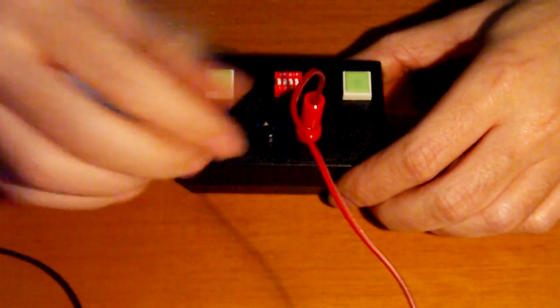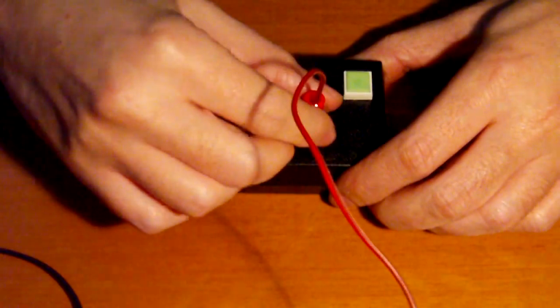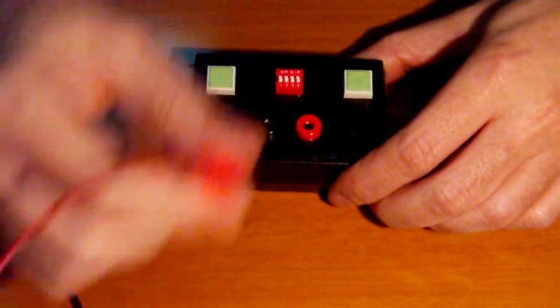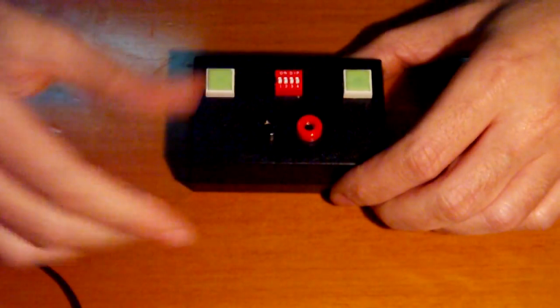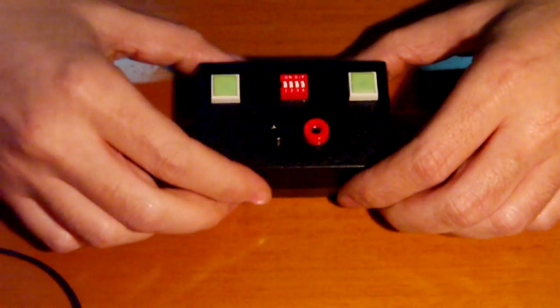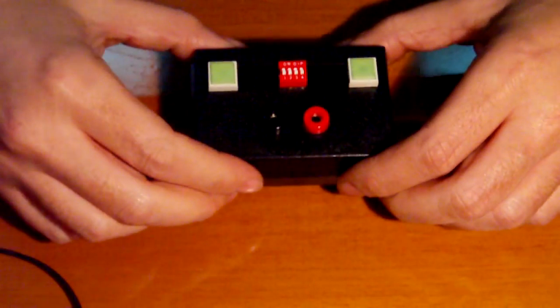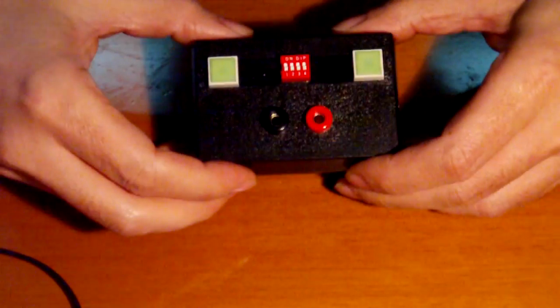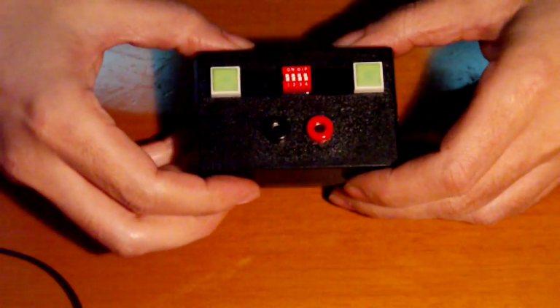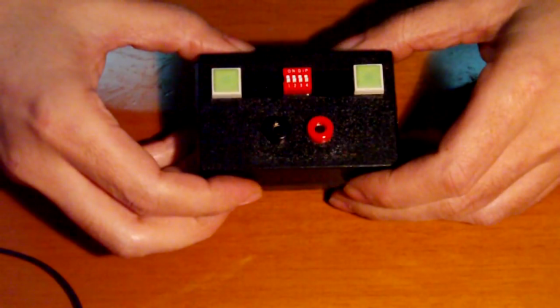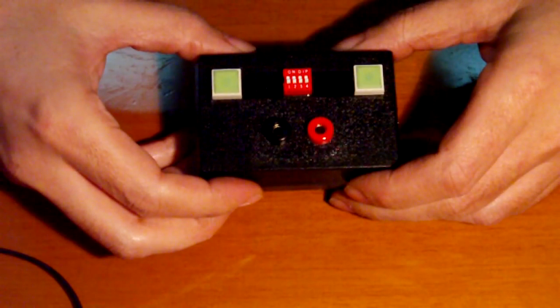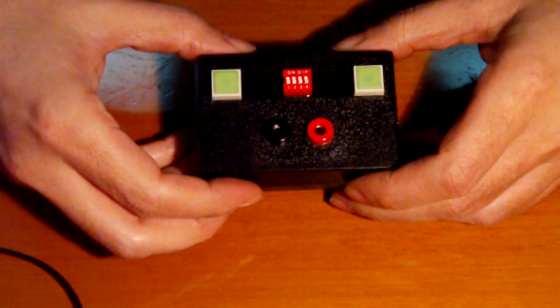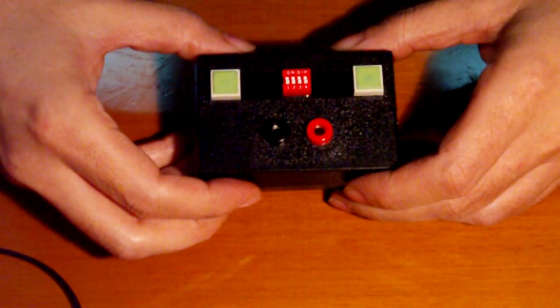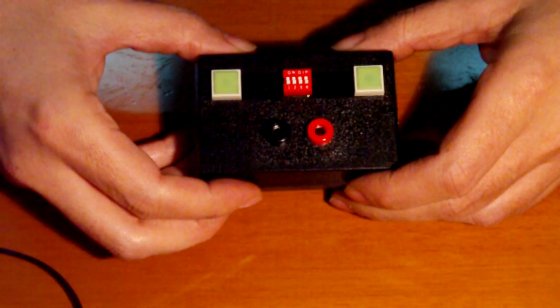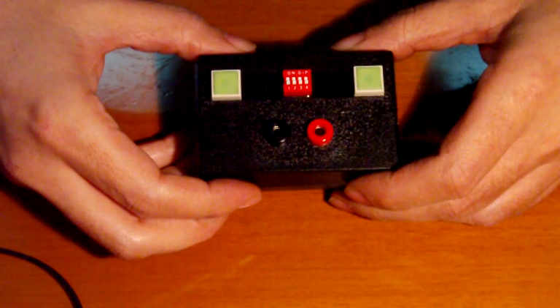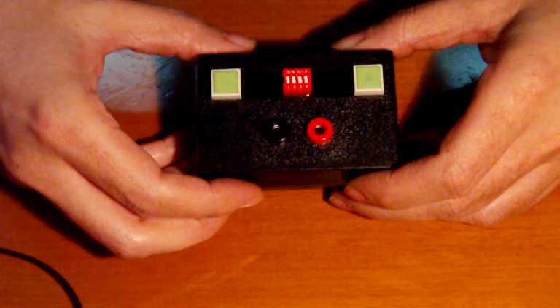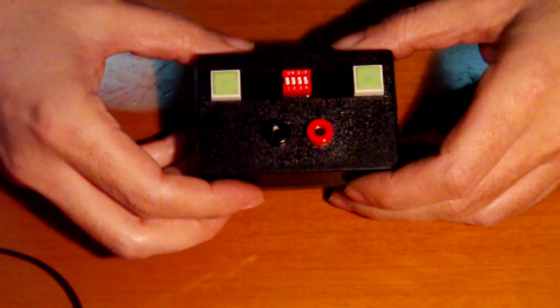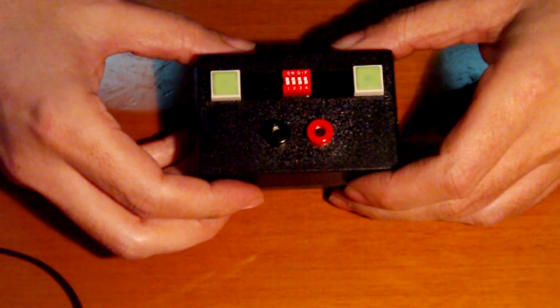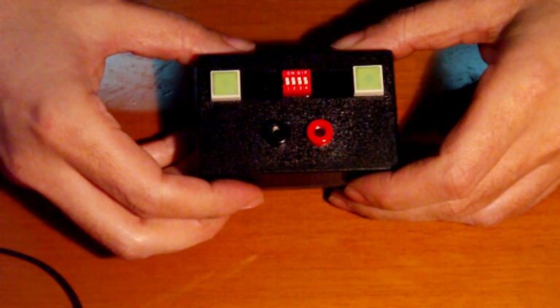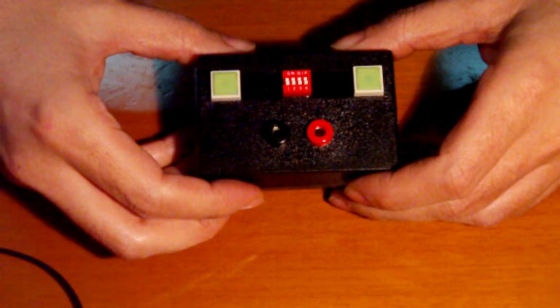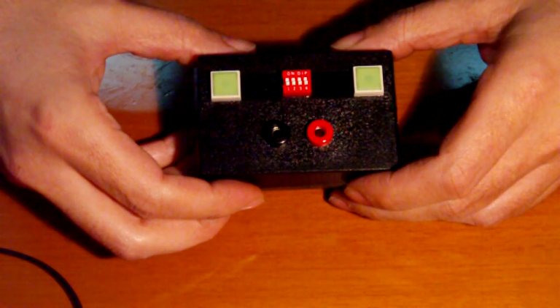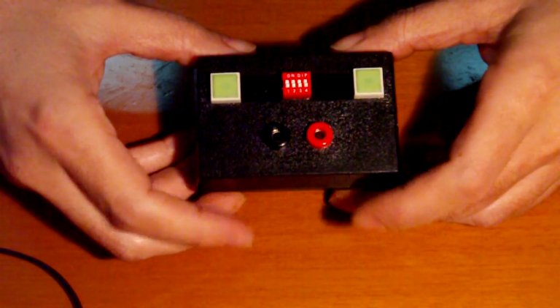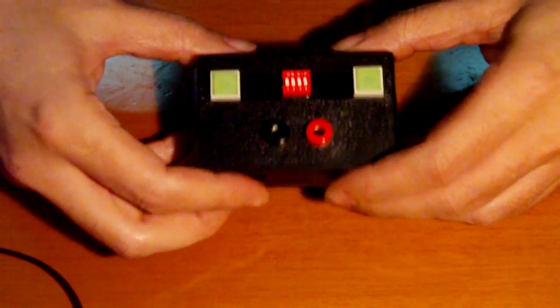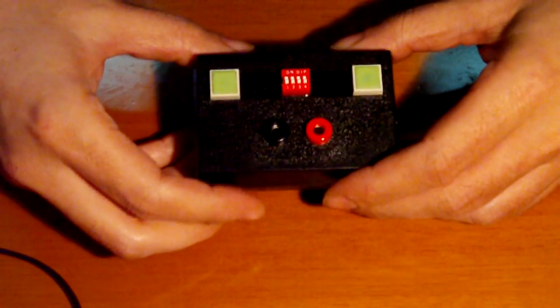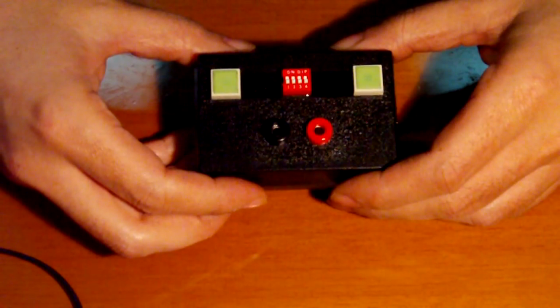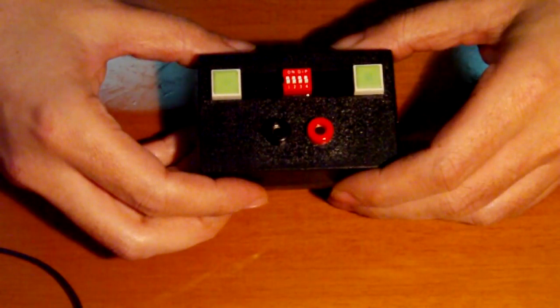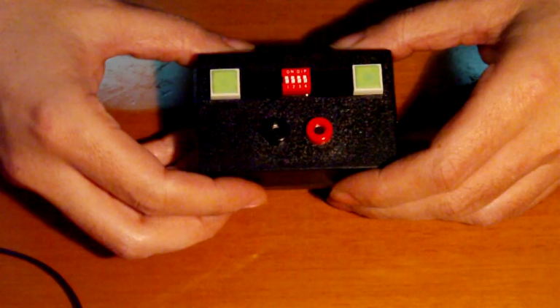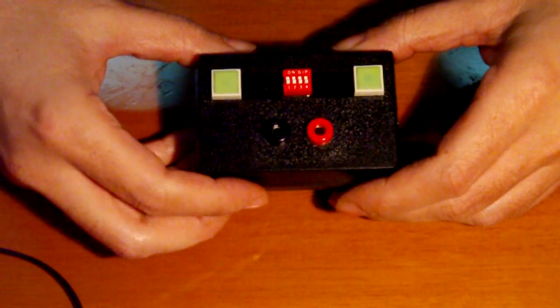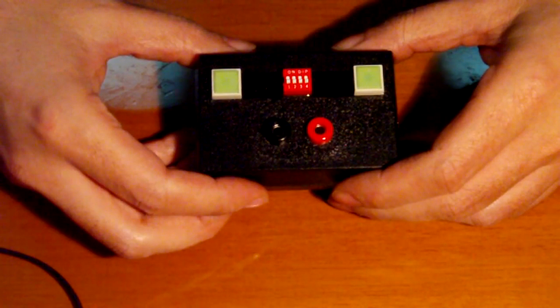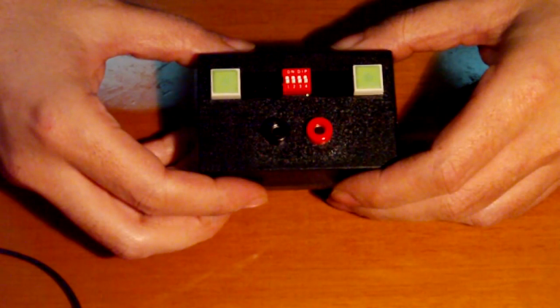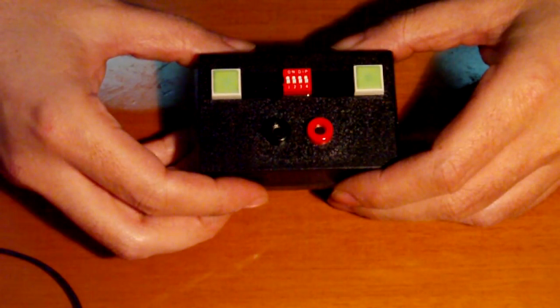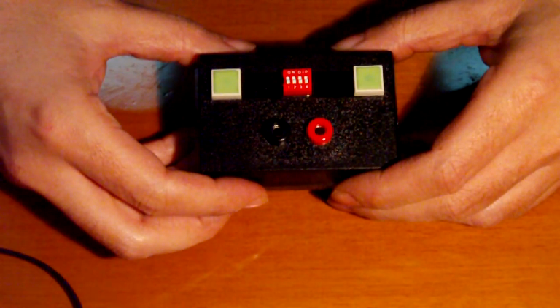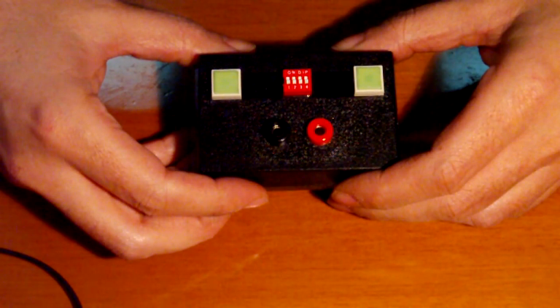It works with a 10440 lithium rechargeable battery.